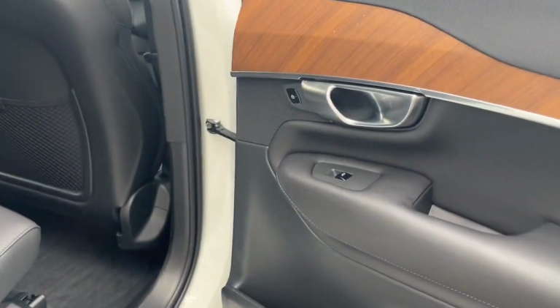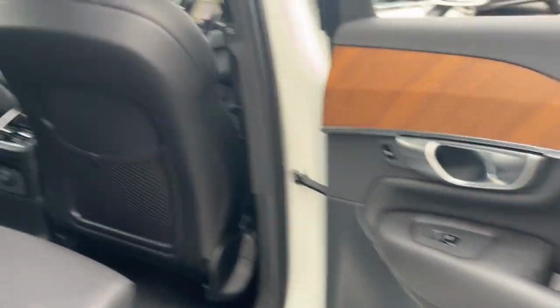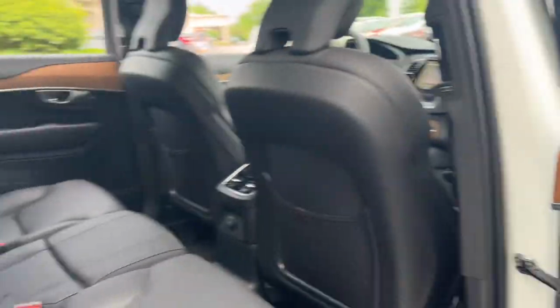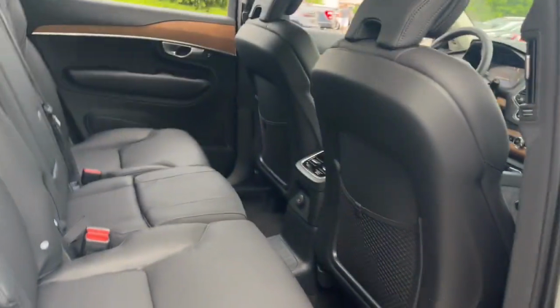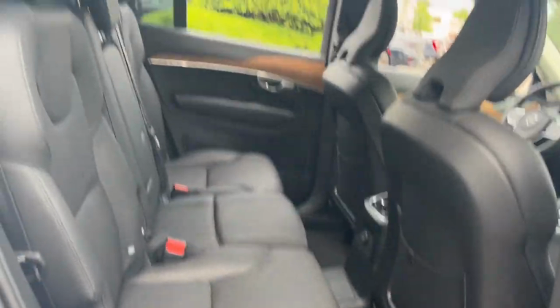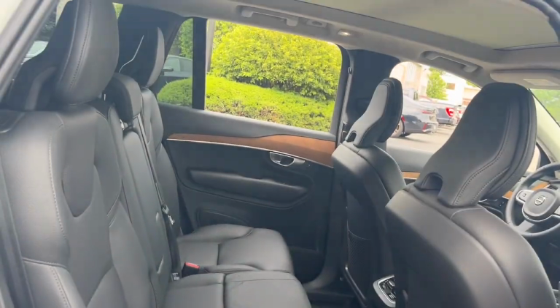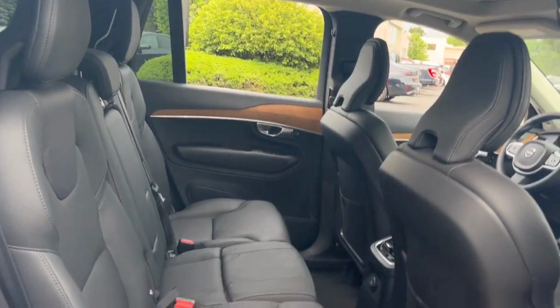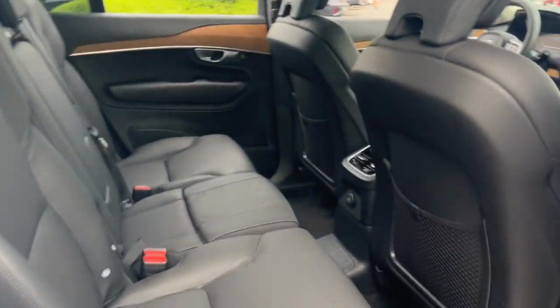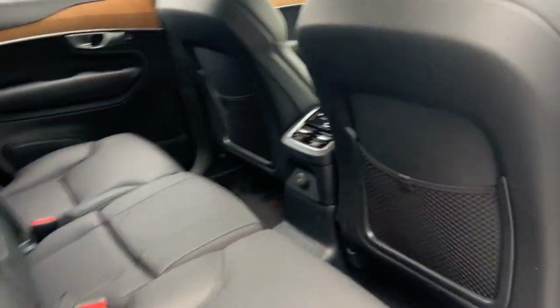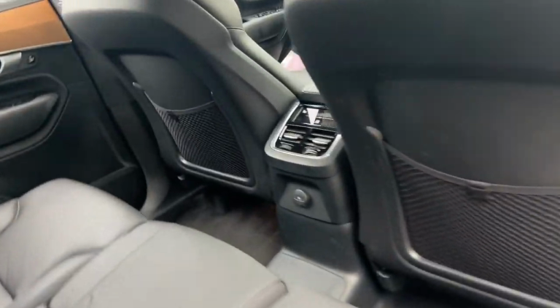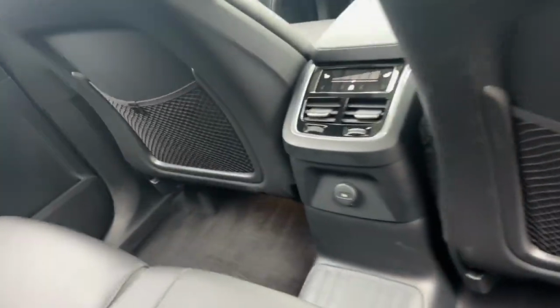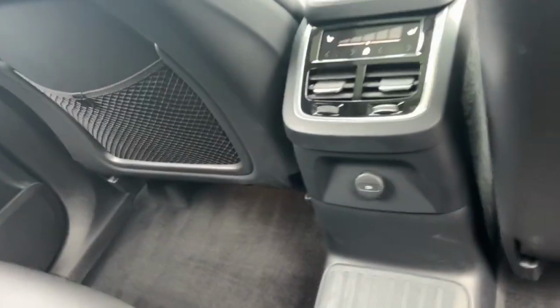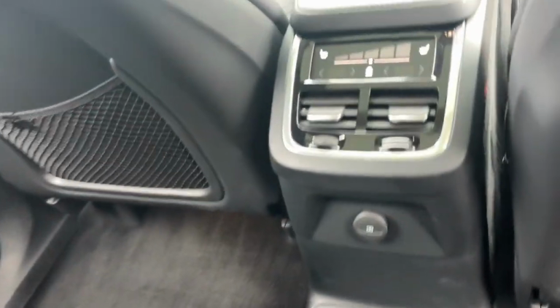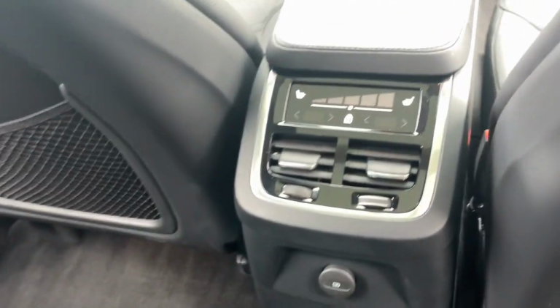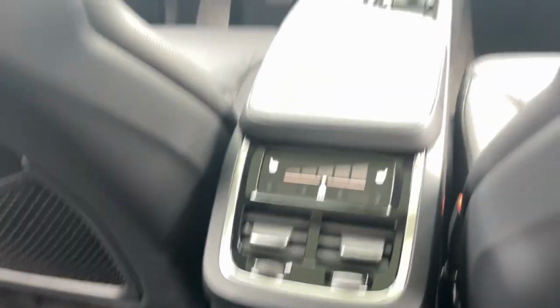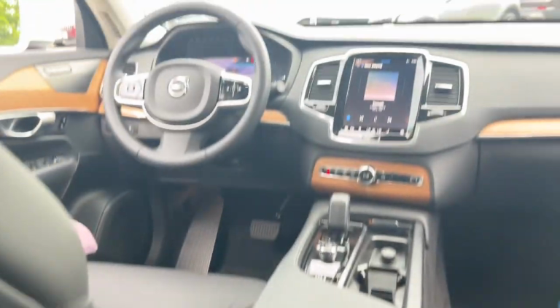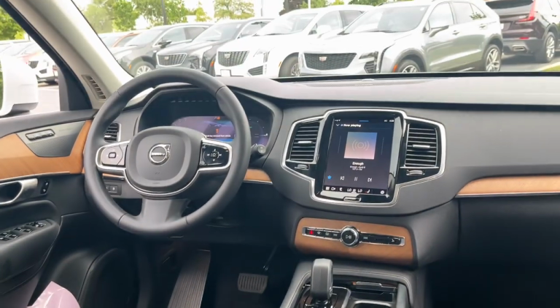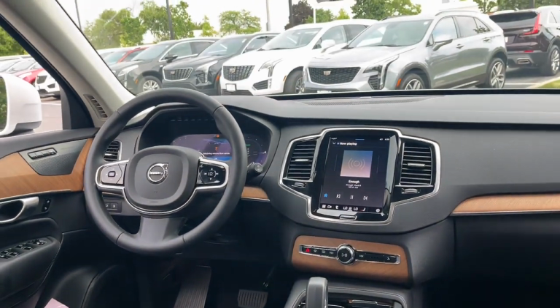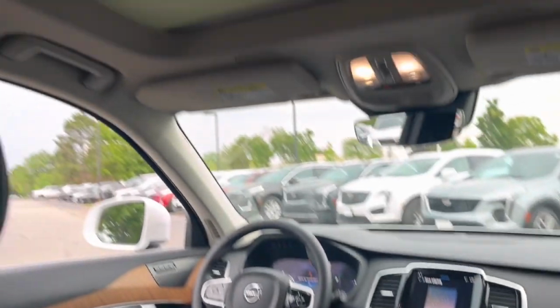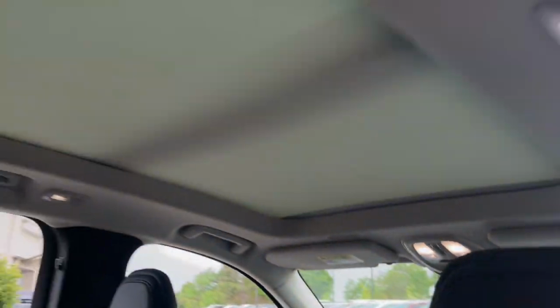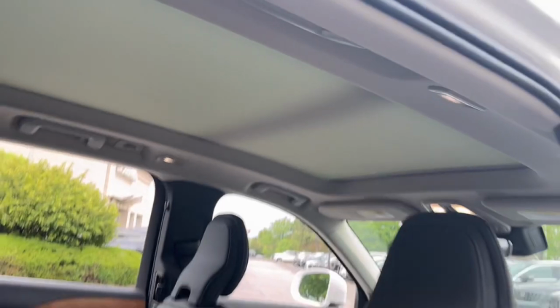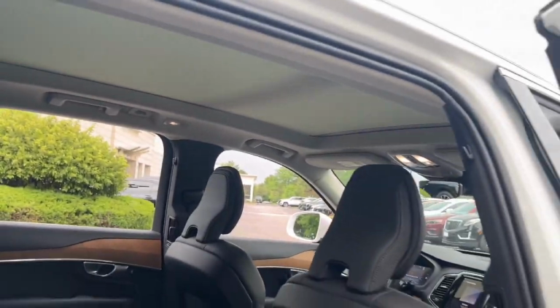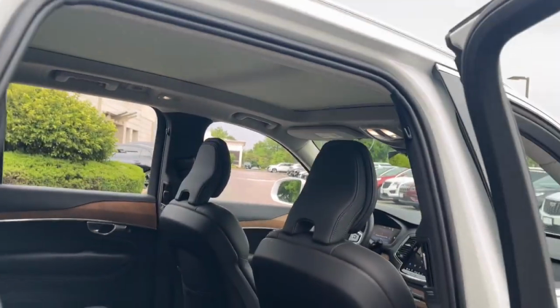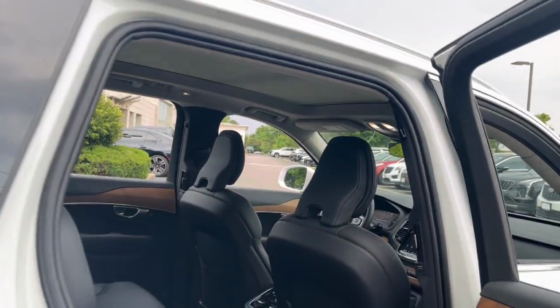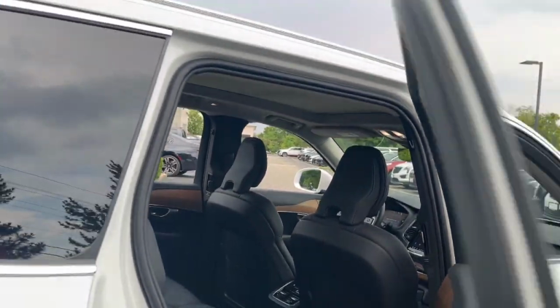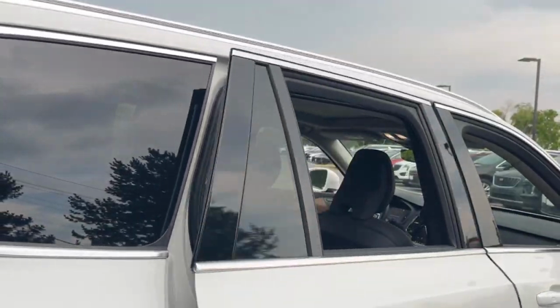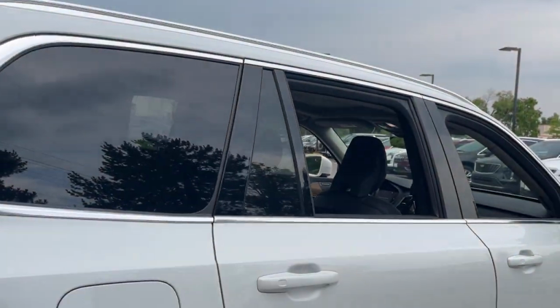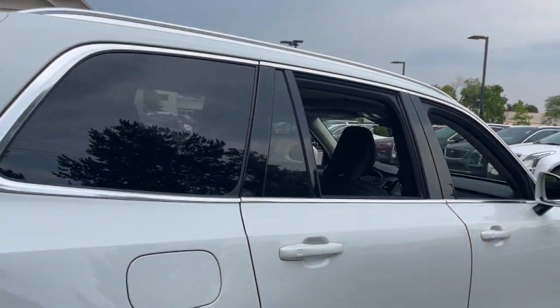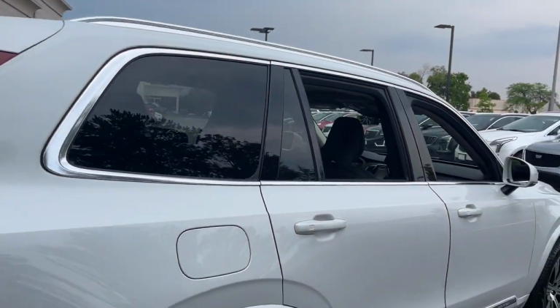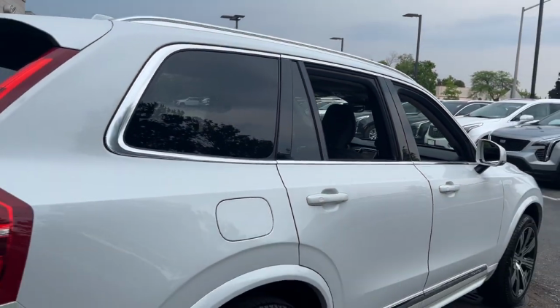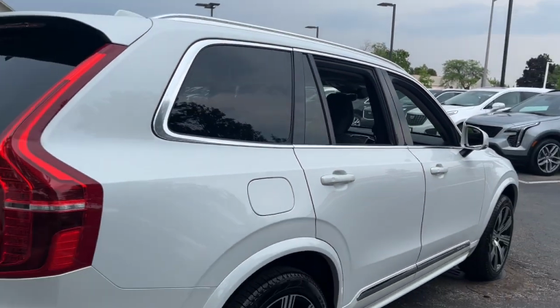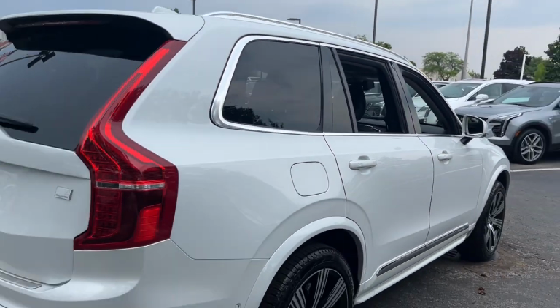These are just some of the great options this vehicle comes with: heated steering wheel, Apple CarPlay and/or Android Auto, navigation system, keyless entry.